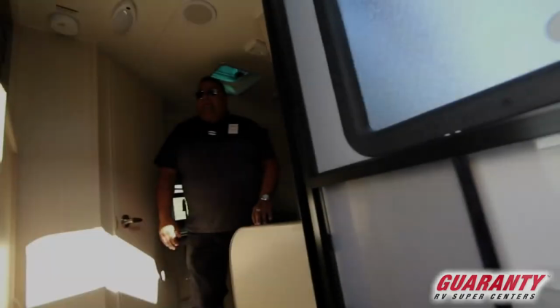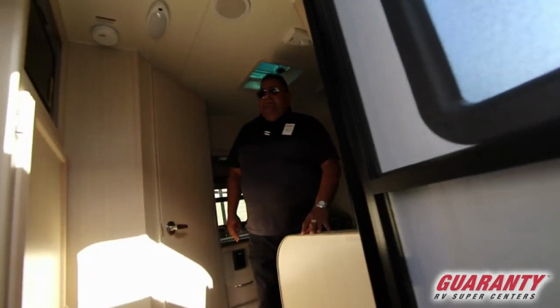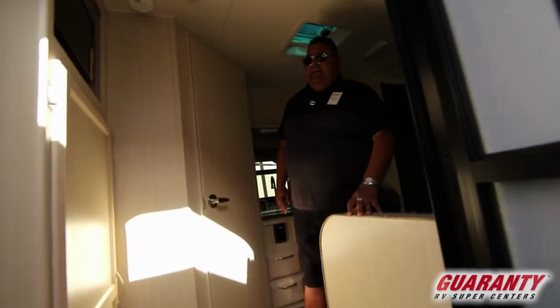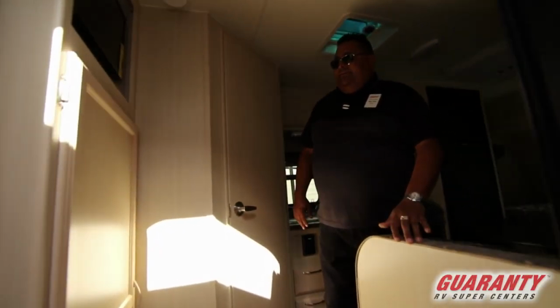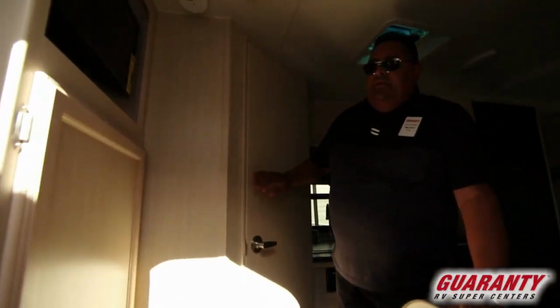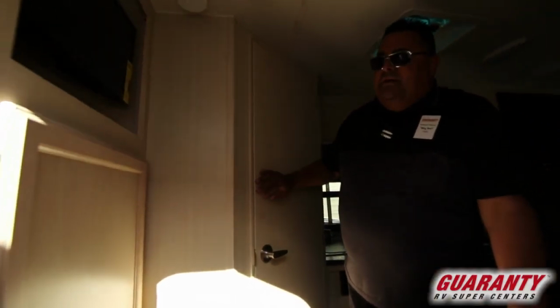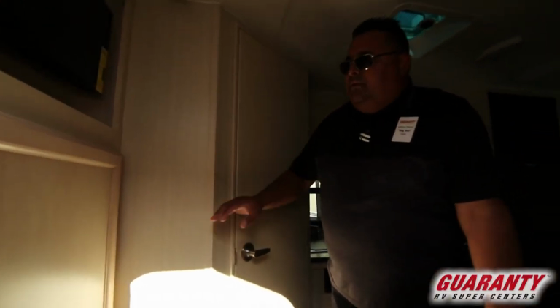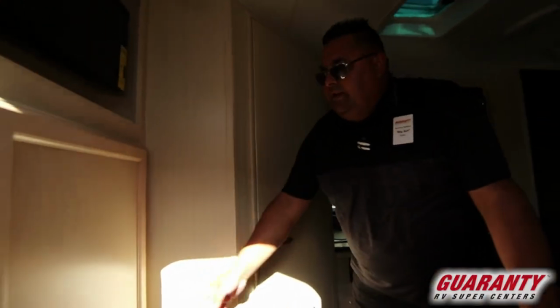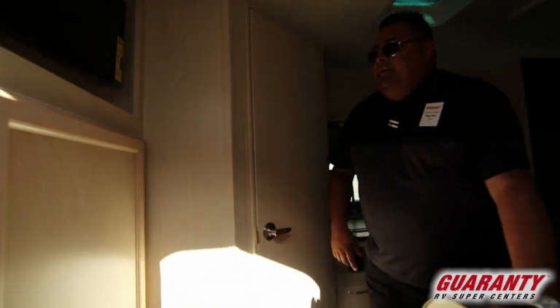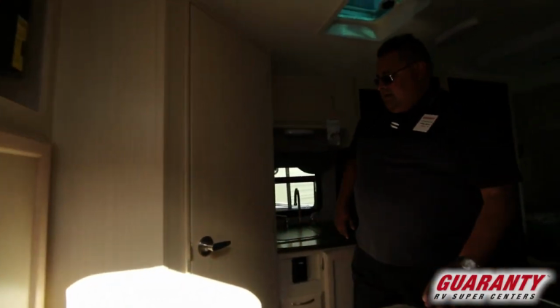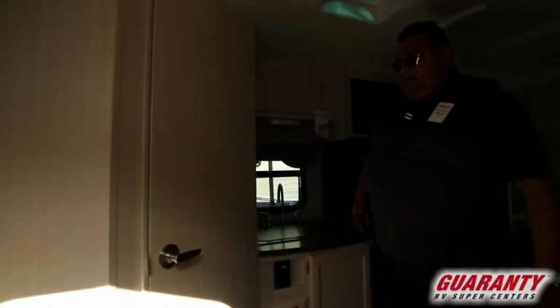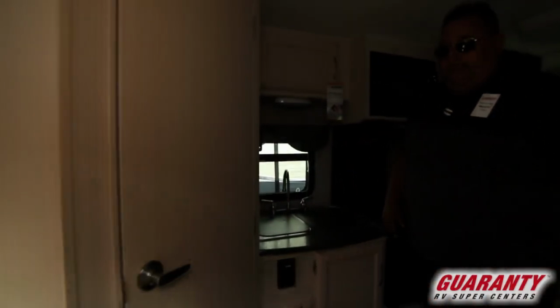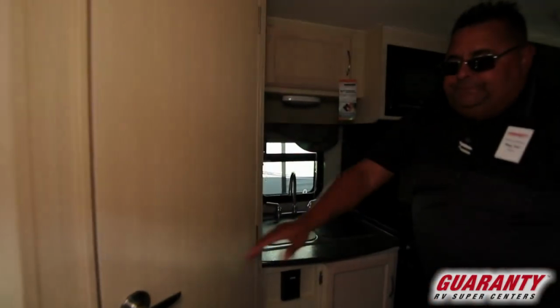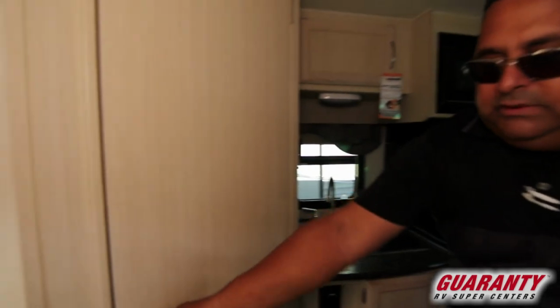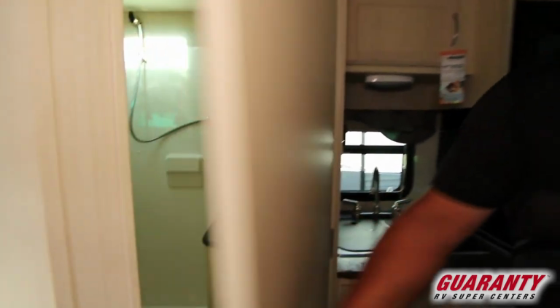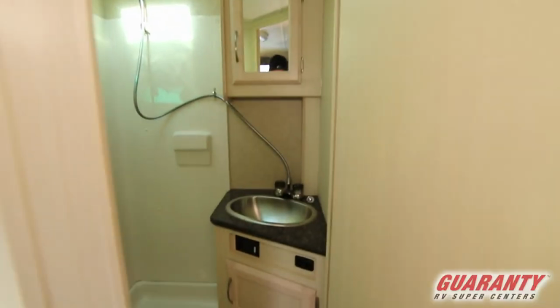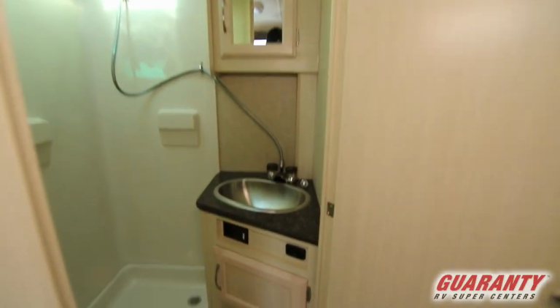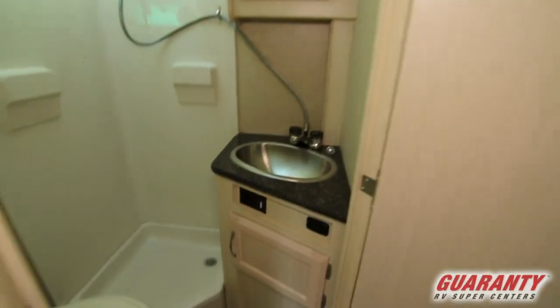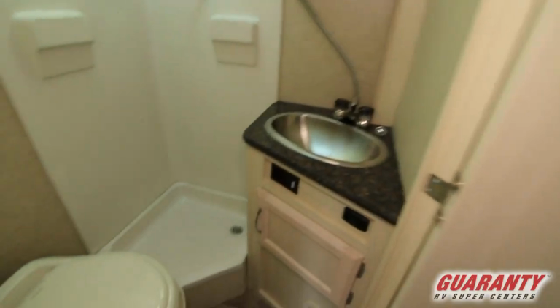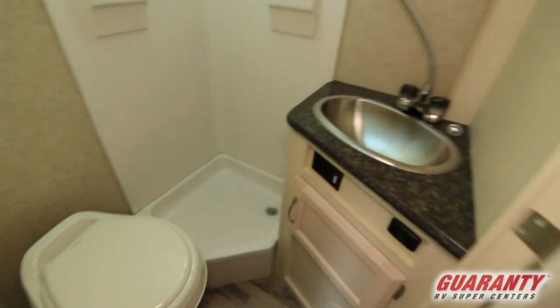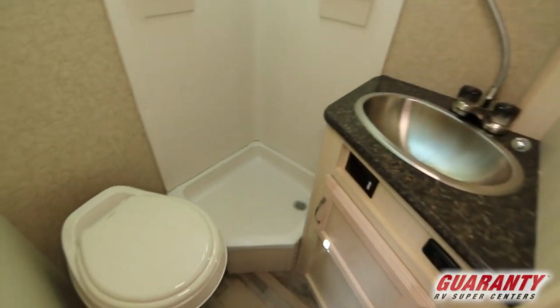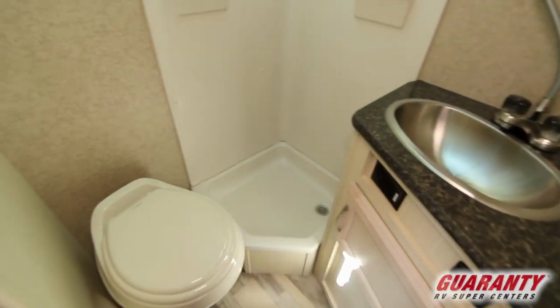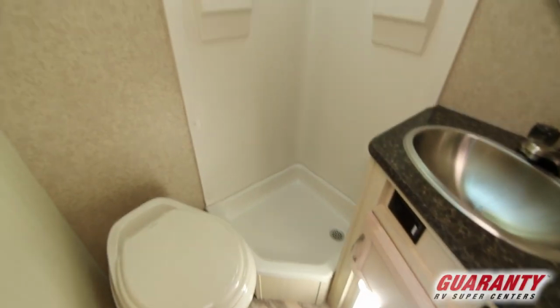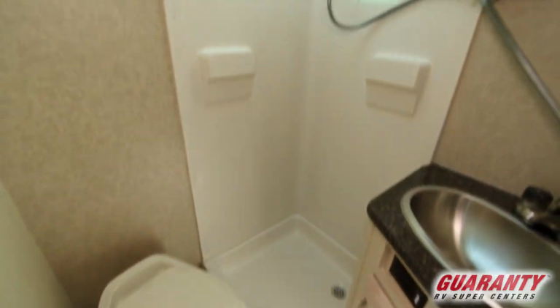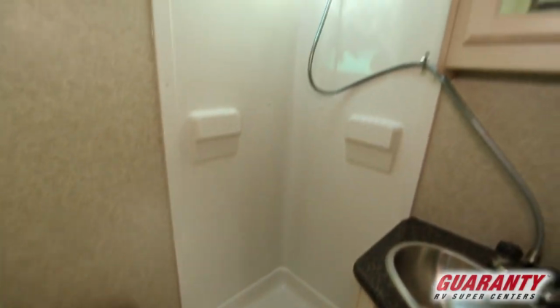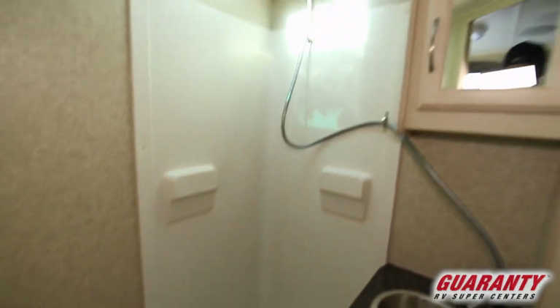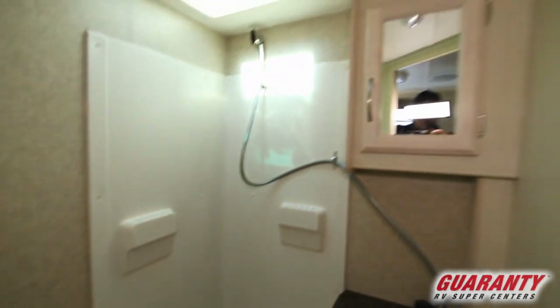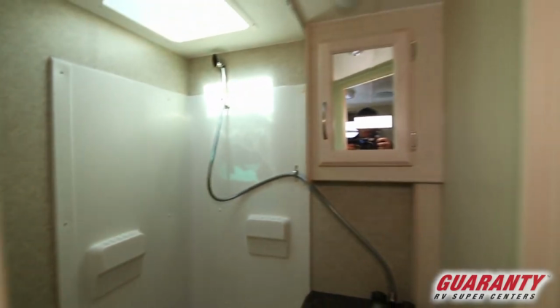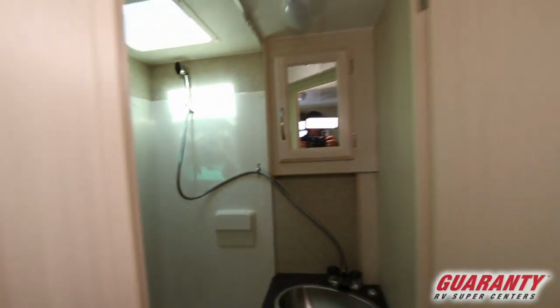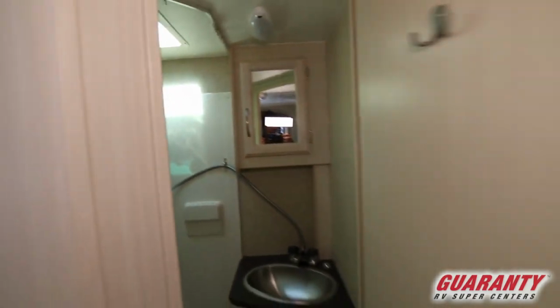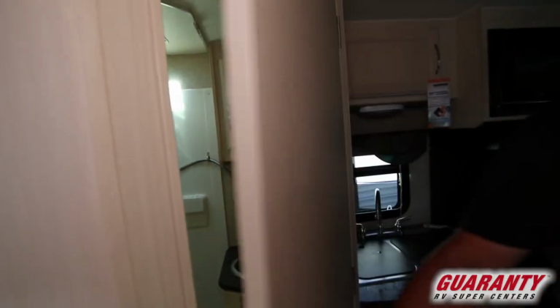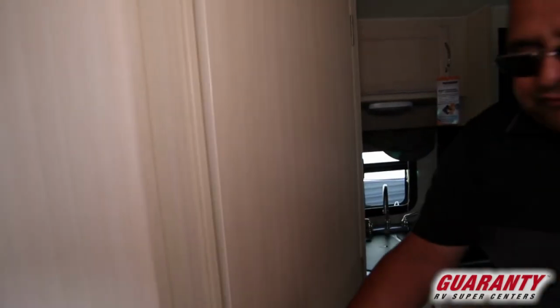When you walk in, you've got some nice storage in here. We're gonna hit the bathroom first — nice little bathroom and shower. It's a perfect ideal unit for the first-time couple or a single person.